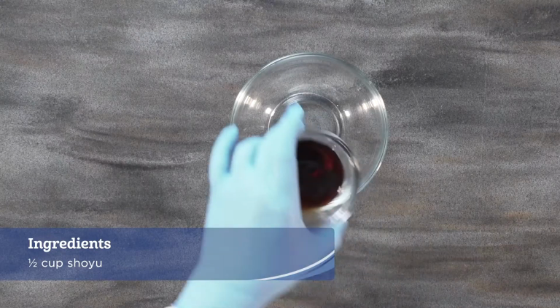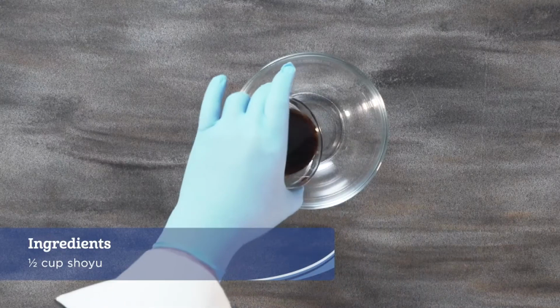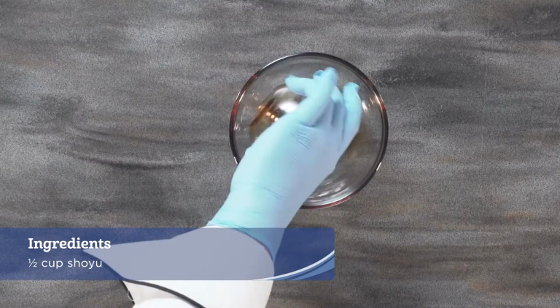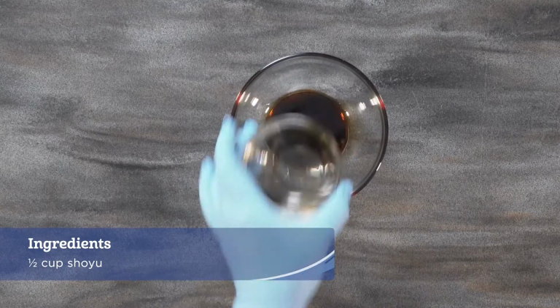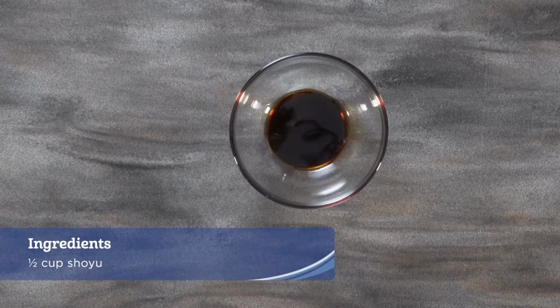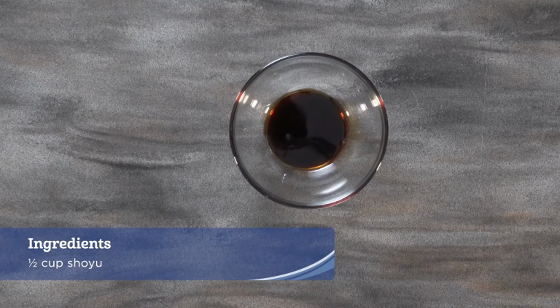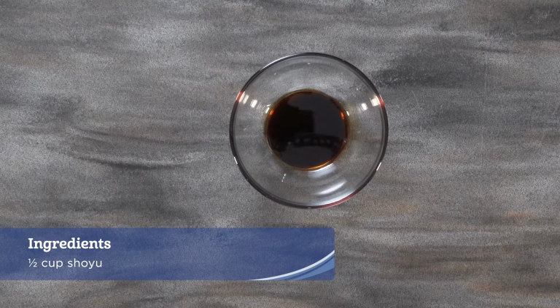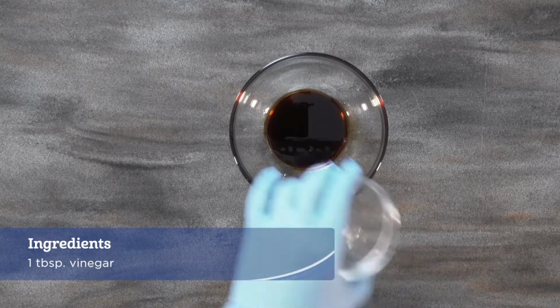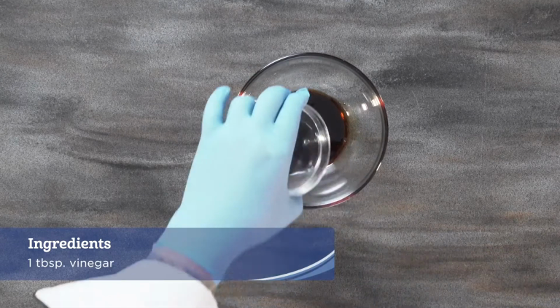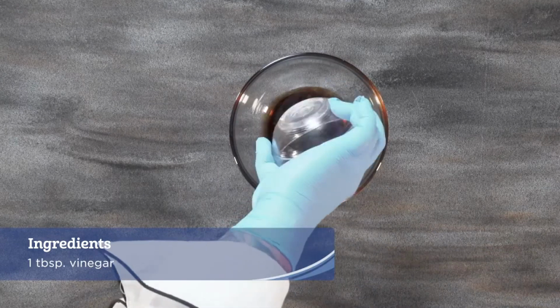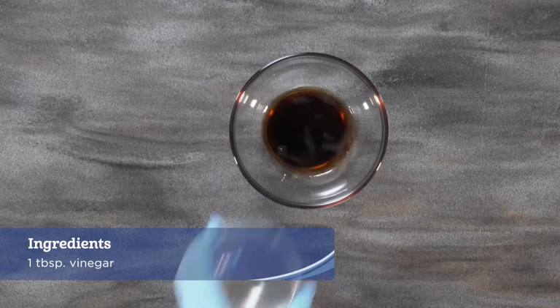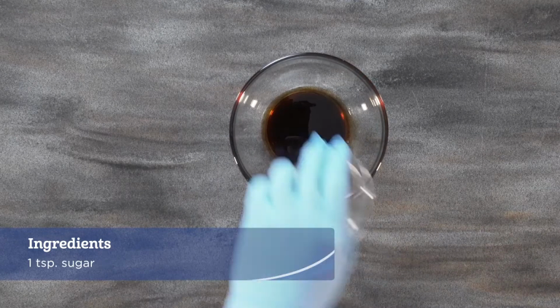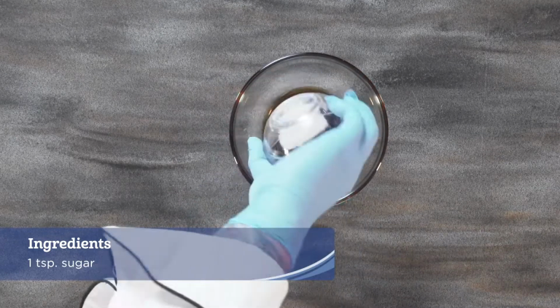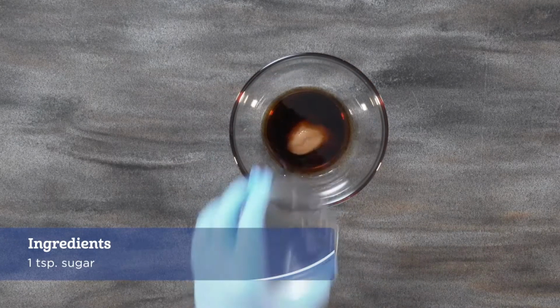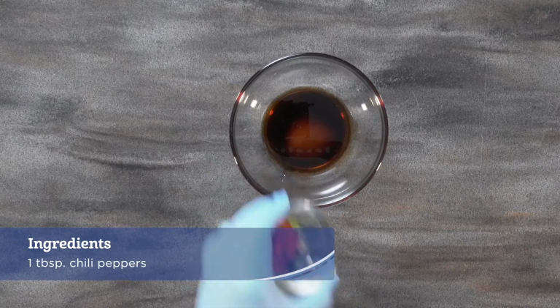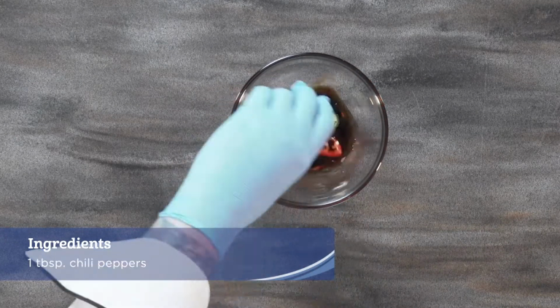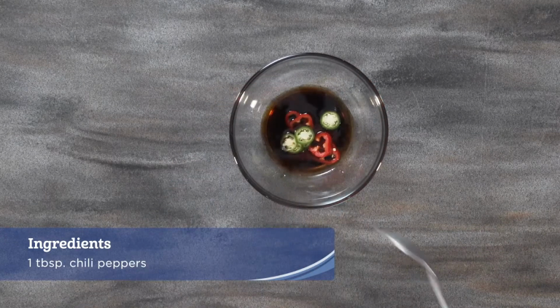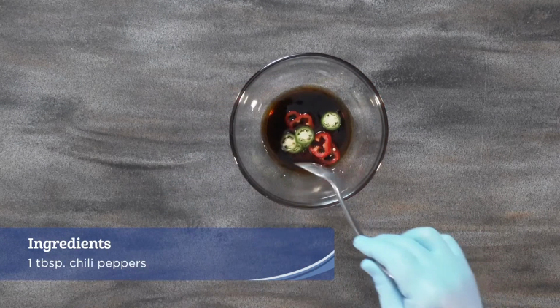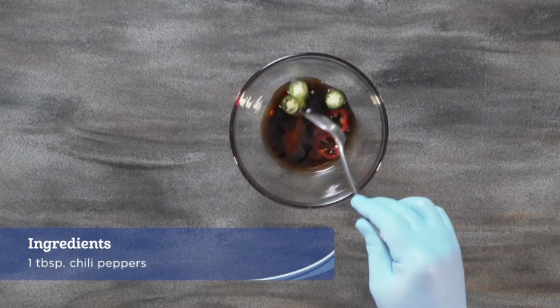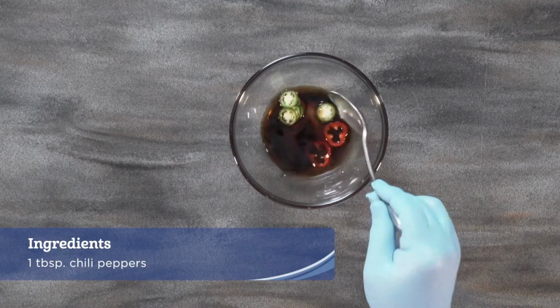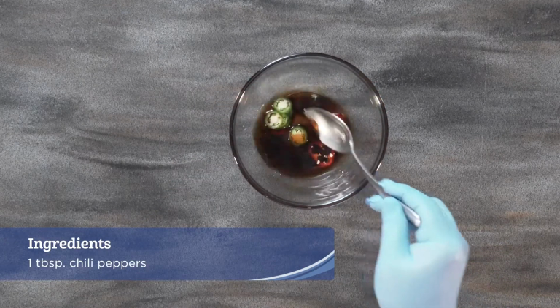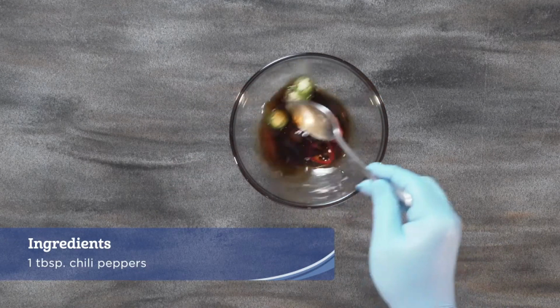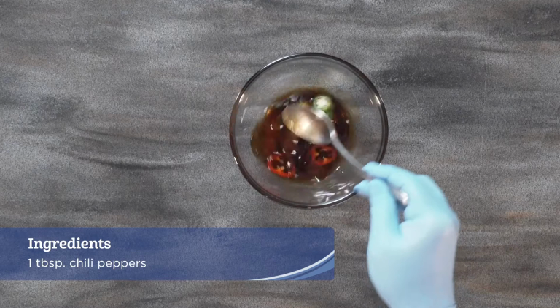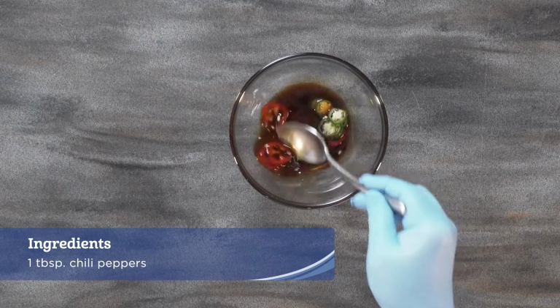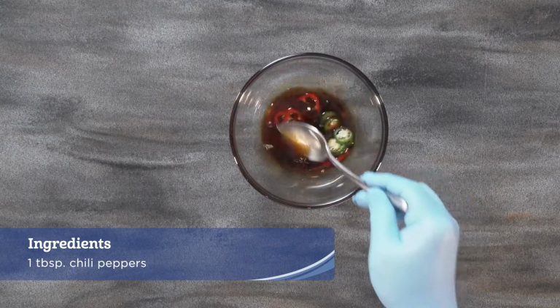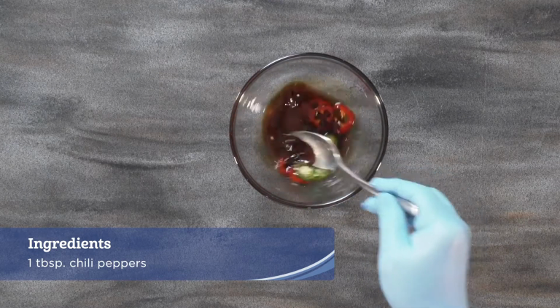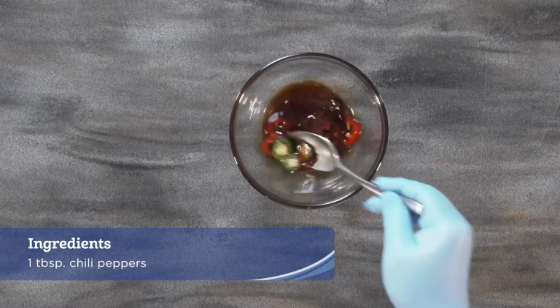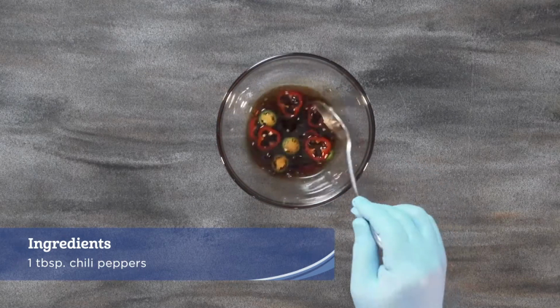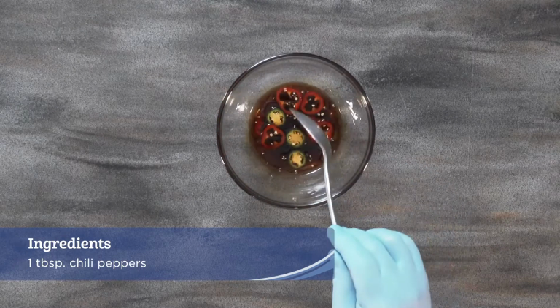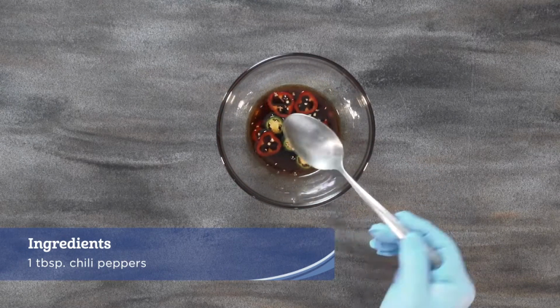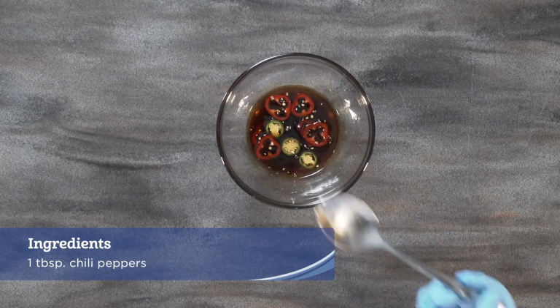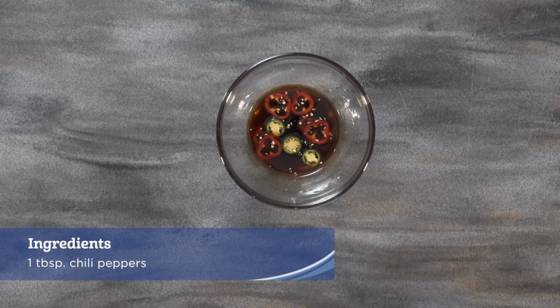Combine half cup shoyu, vinegar, sugar, and chili pepper in a small bowl and mix well to serve with the patties as a dipping sauce.